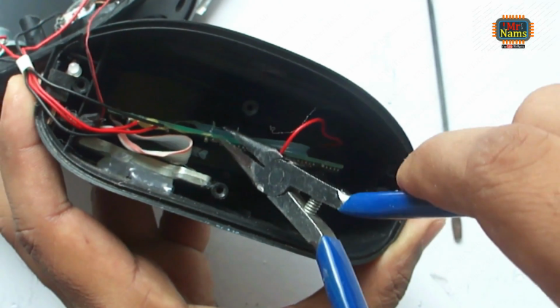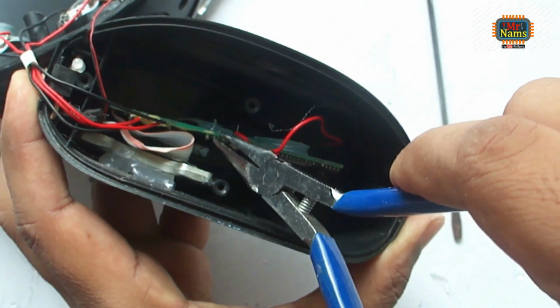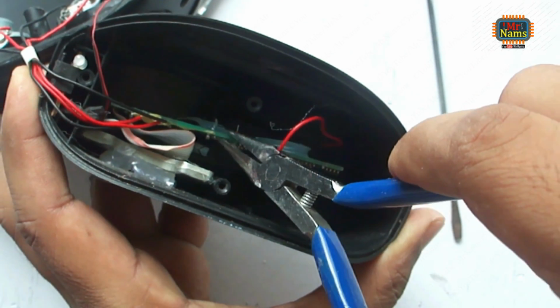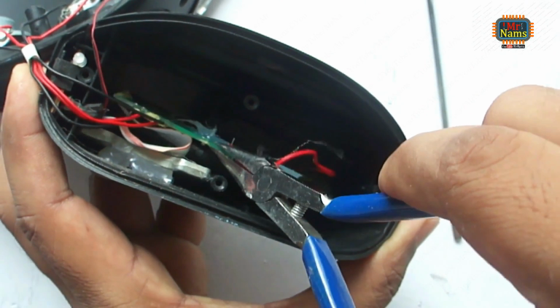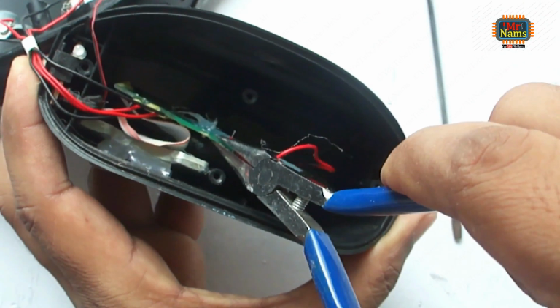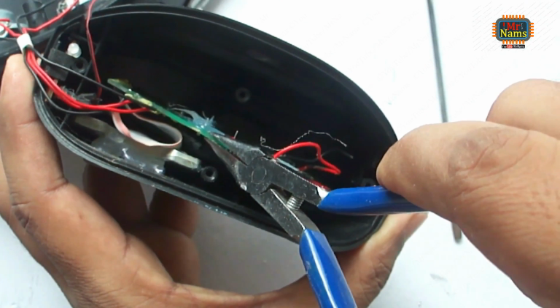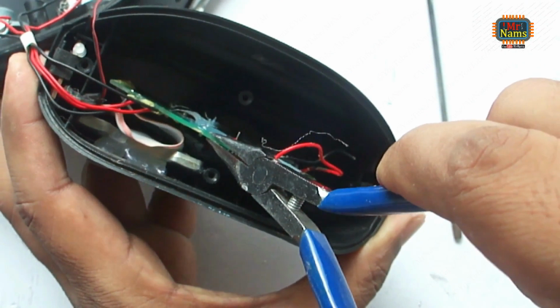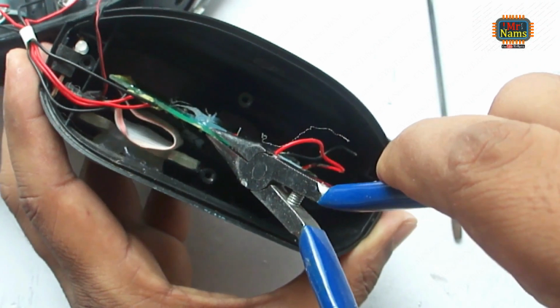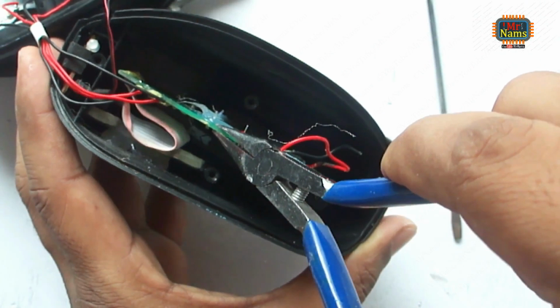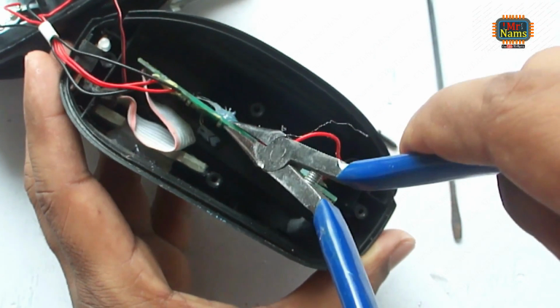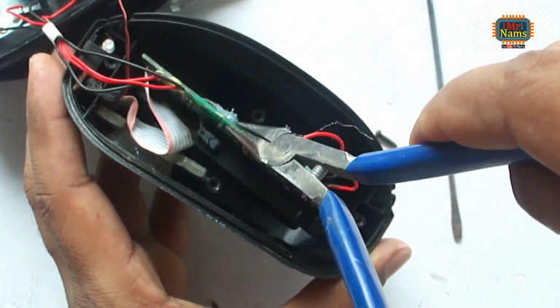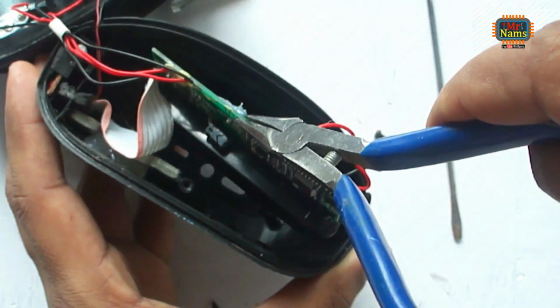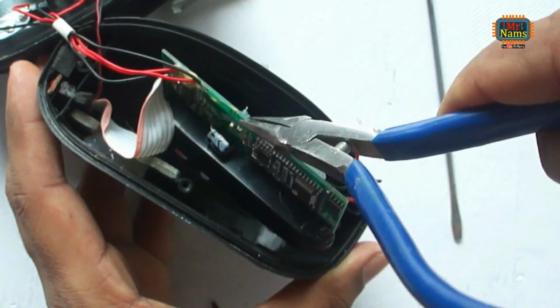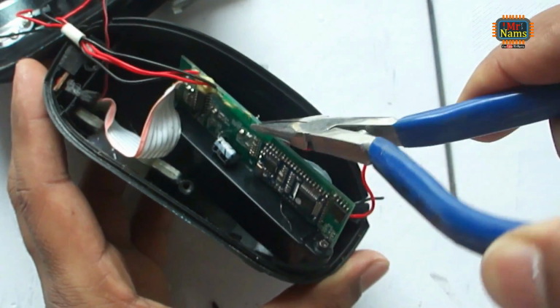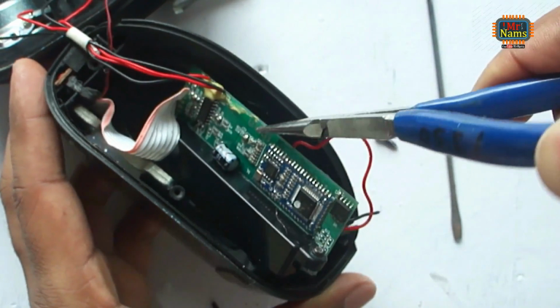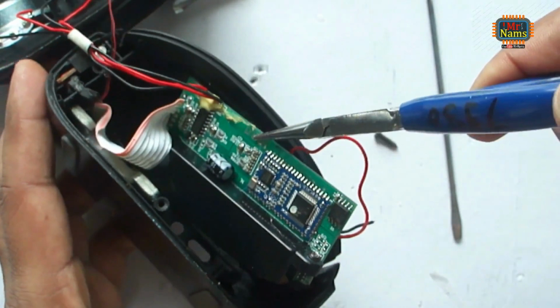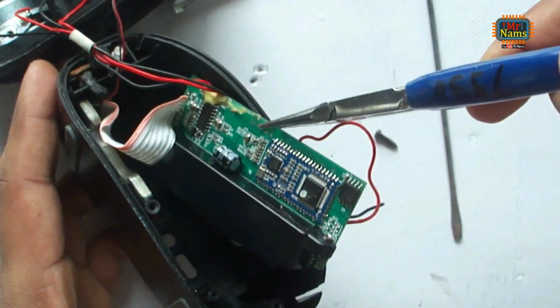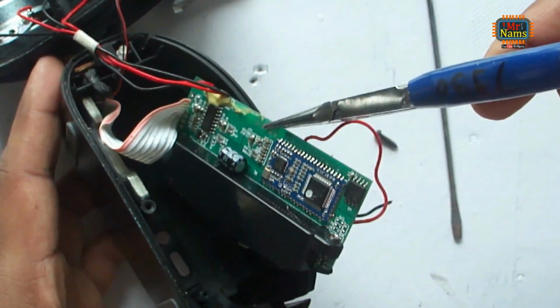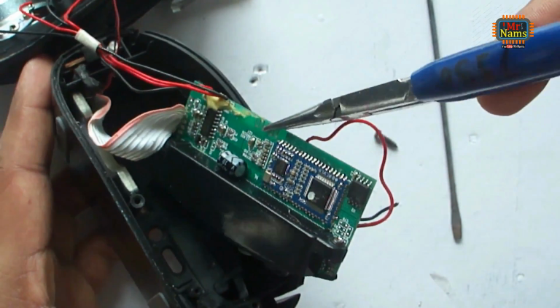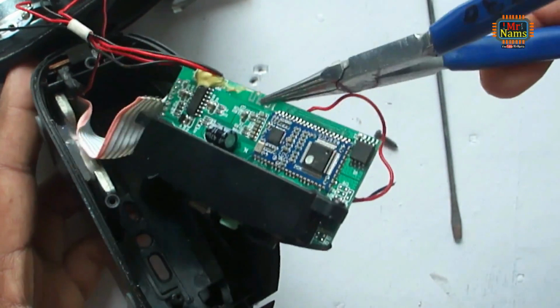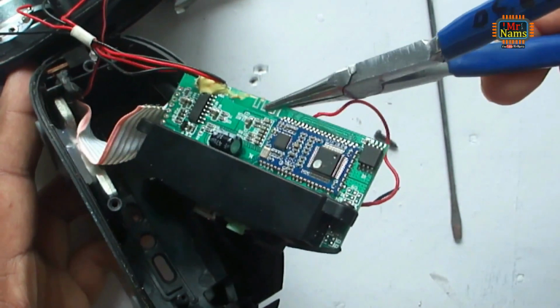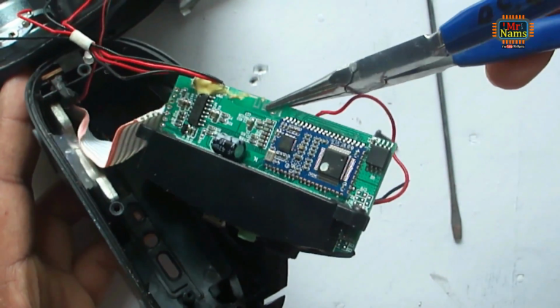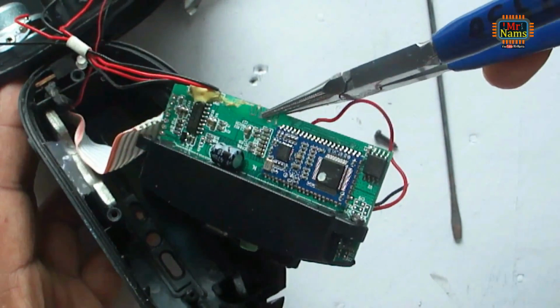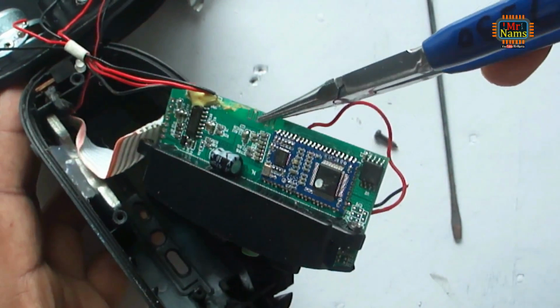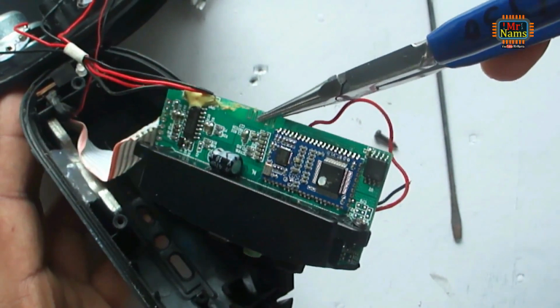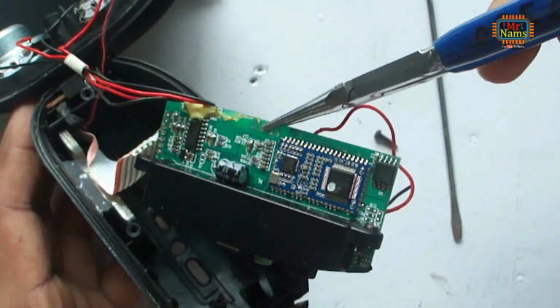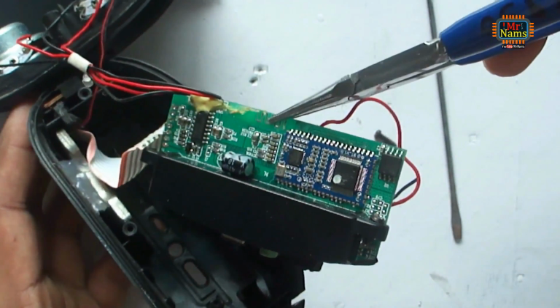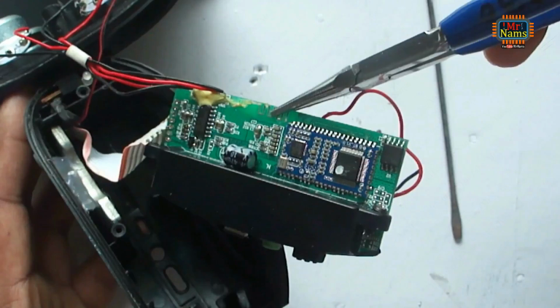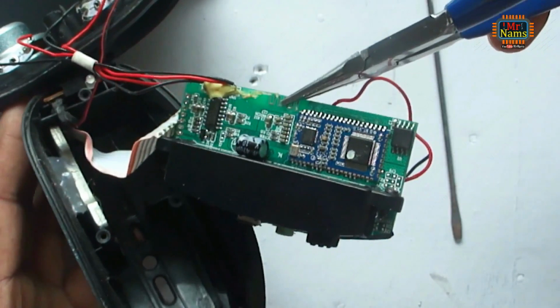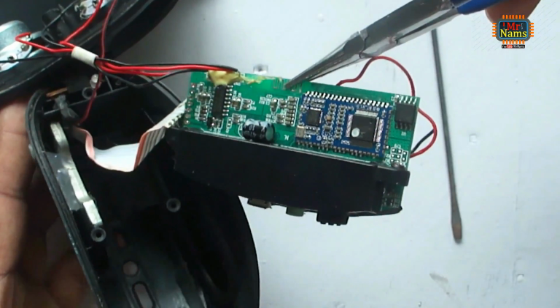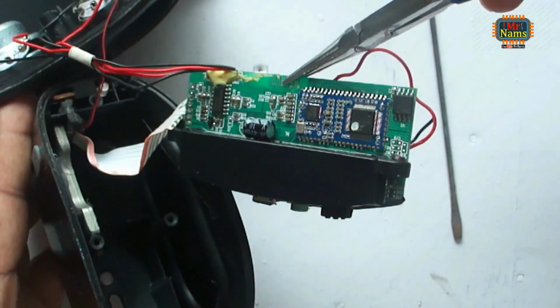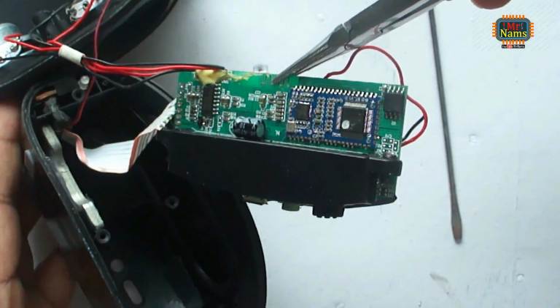Let's remove the circuit board to check any loose connection. Oh, see — wires has been ripped off.